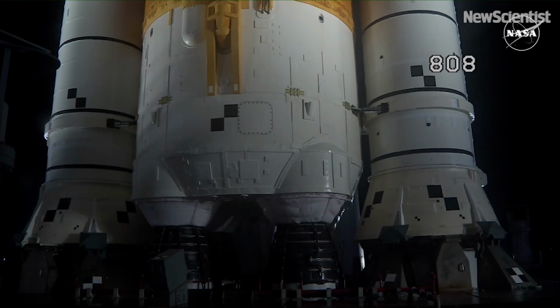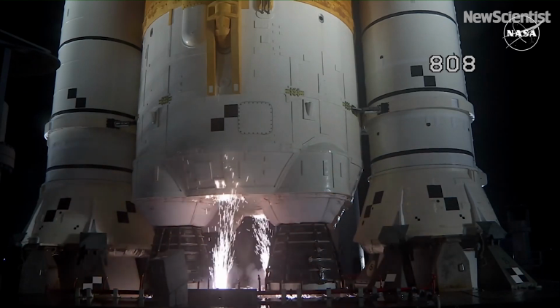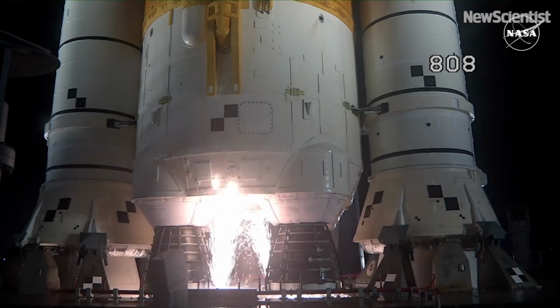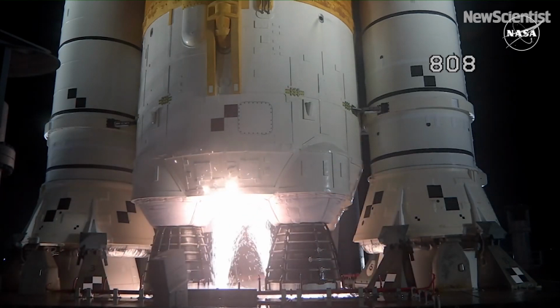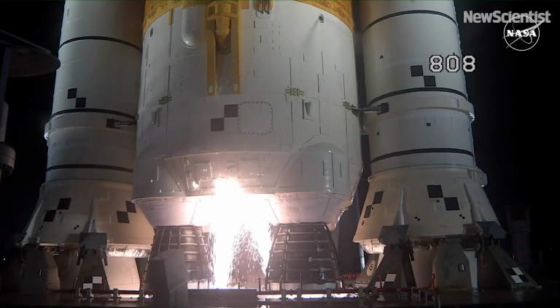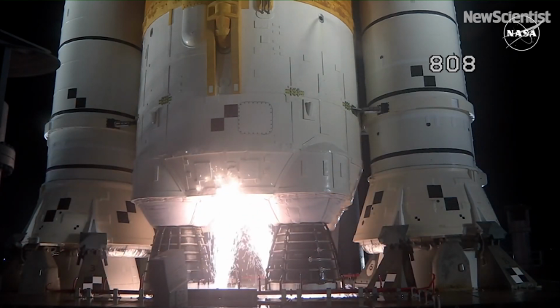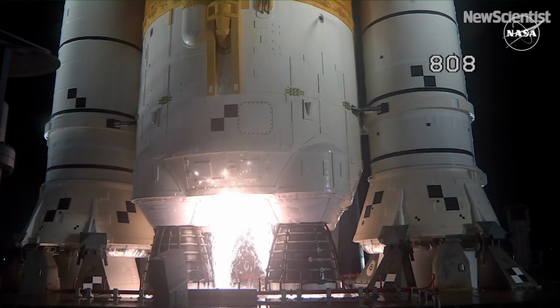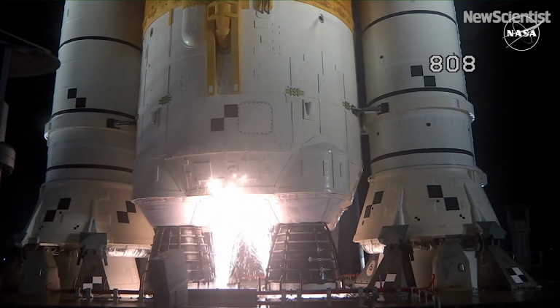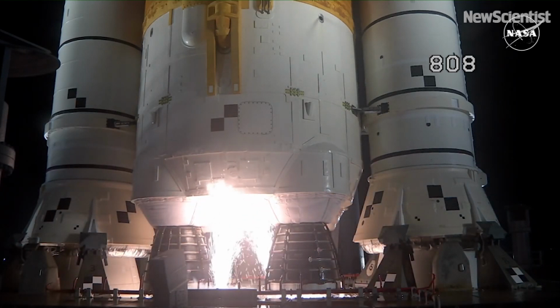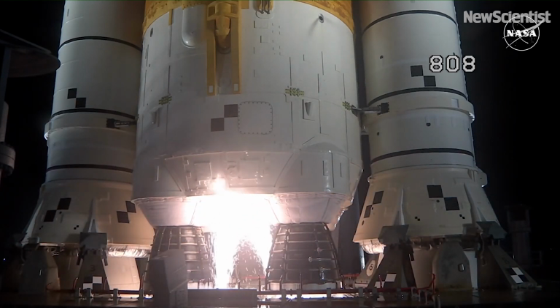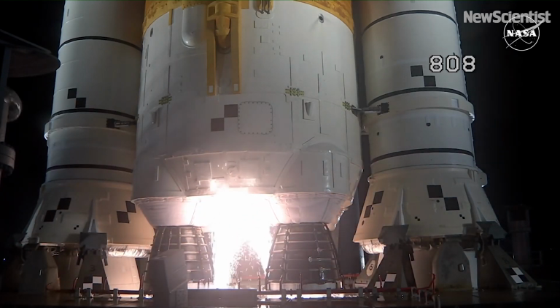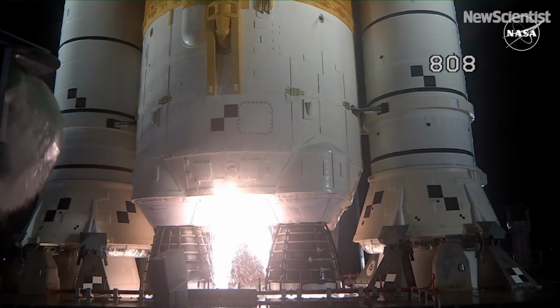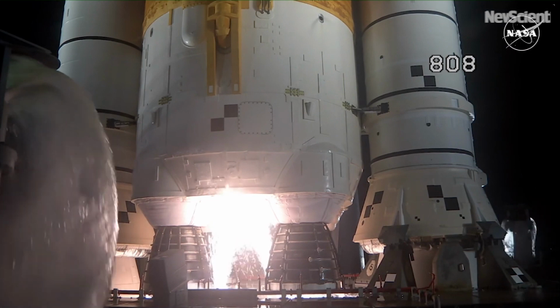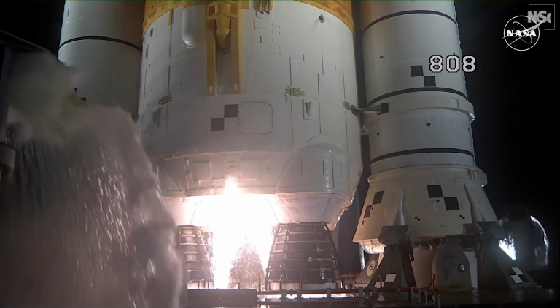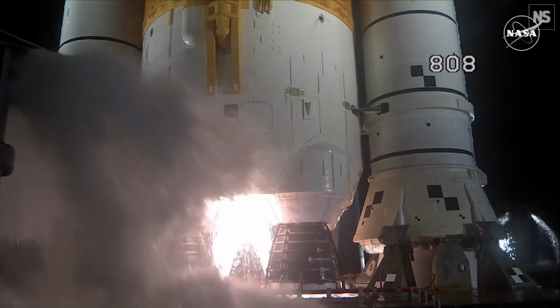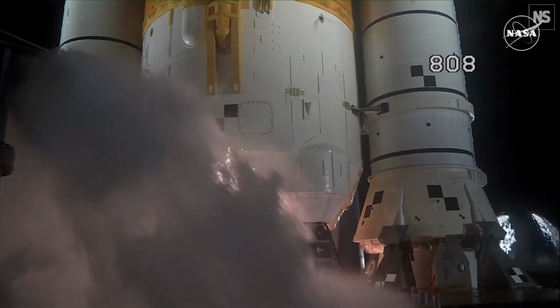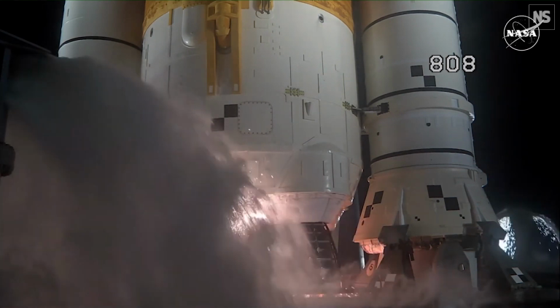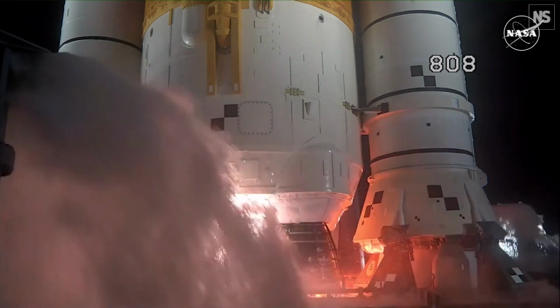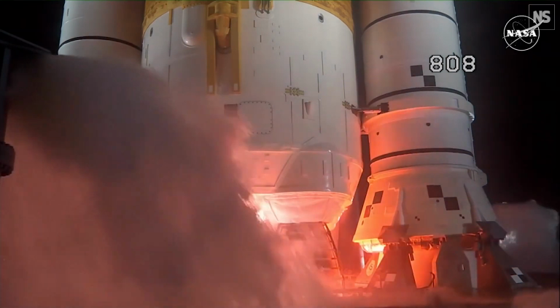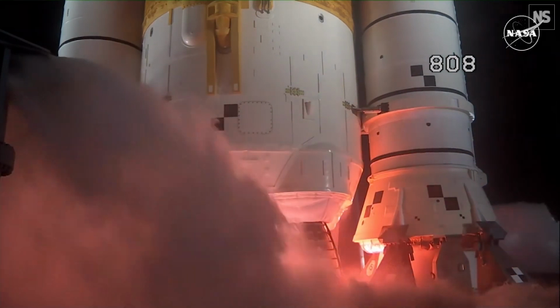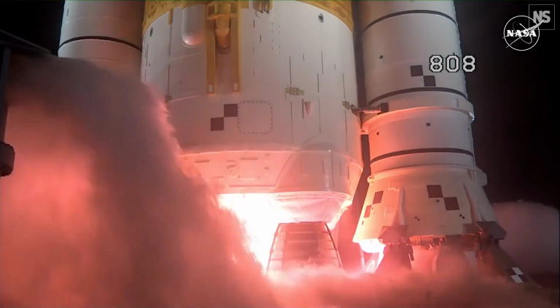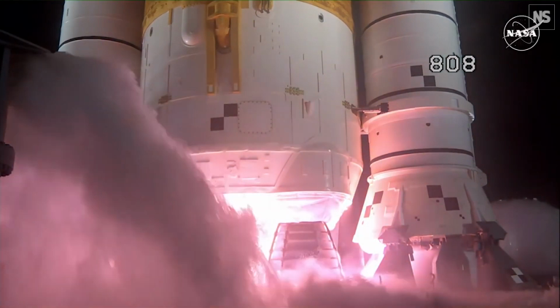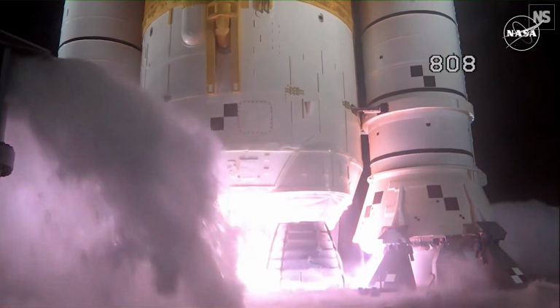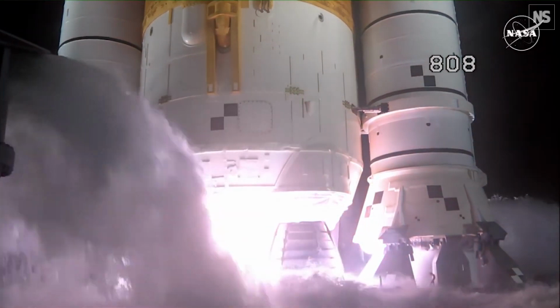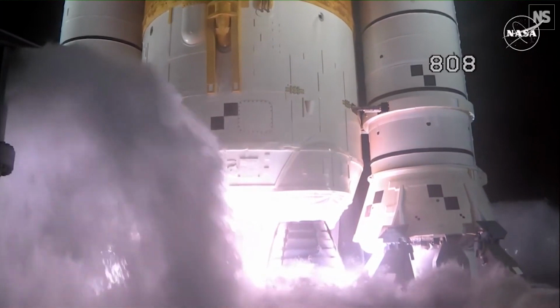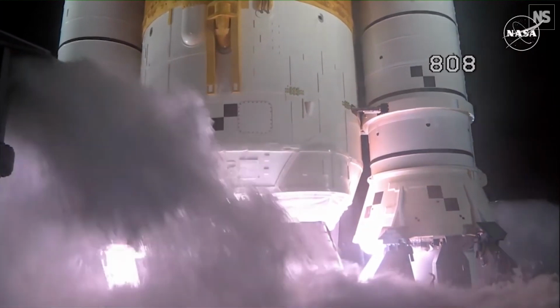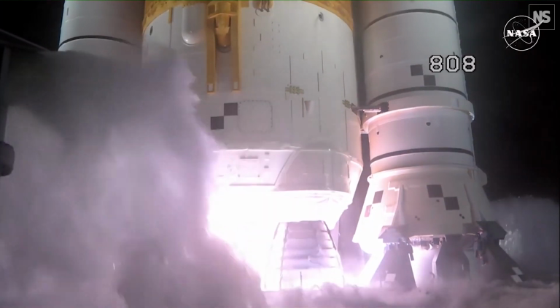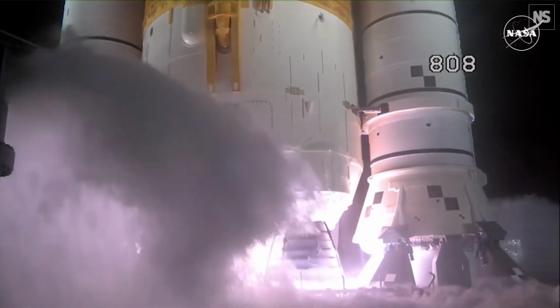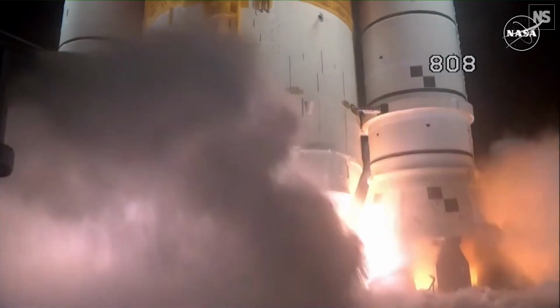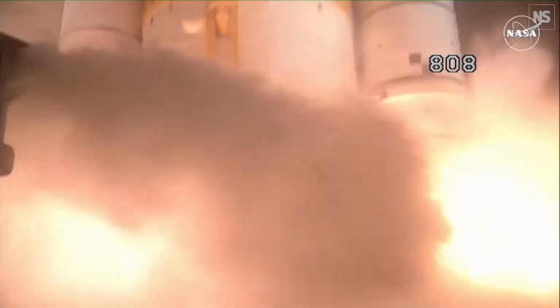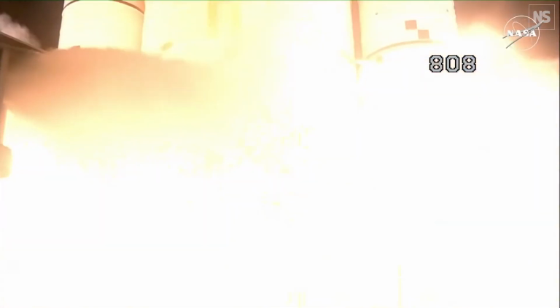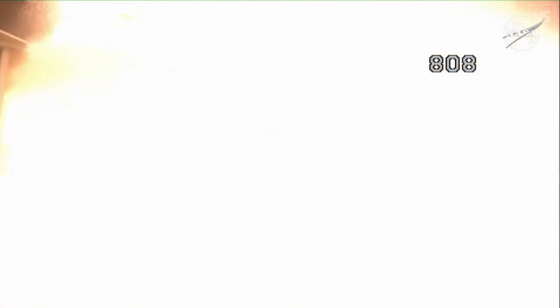And here we go. Hydrogen burn-off igniters initiated. 7, 6, 5, 4 — stage engines start — 3, 2, 1, boosters ignition.